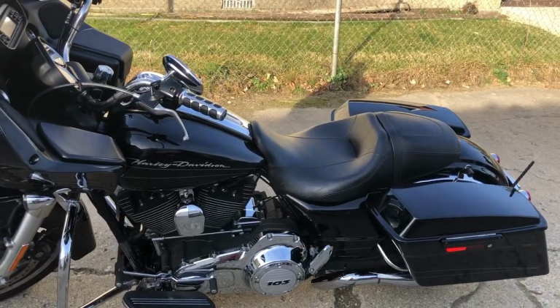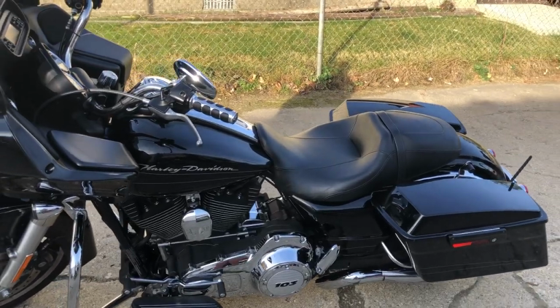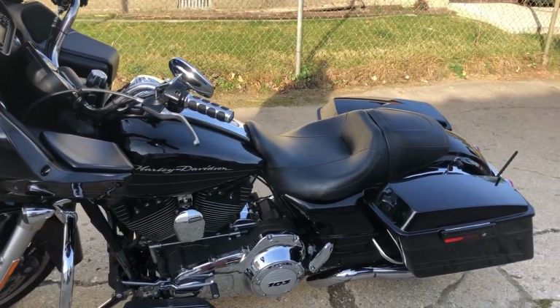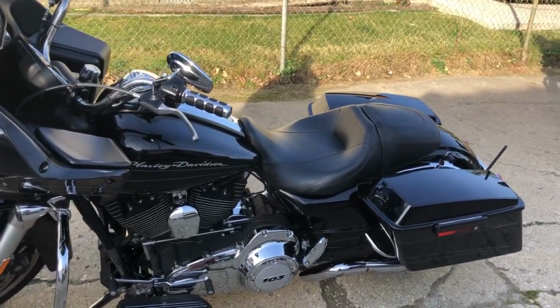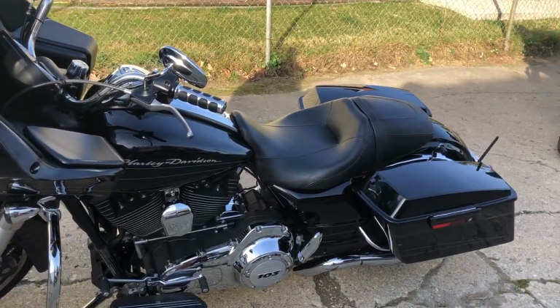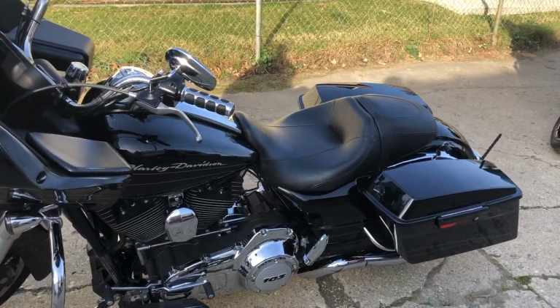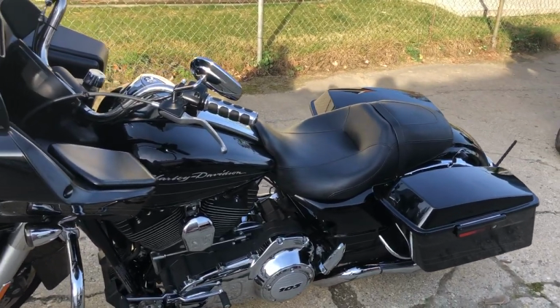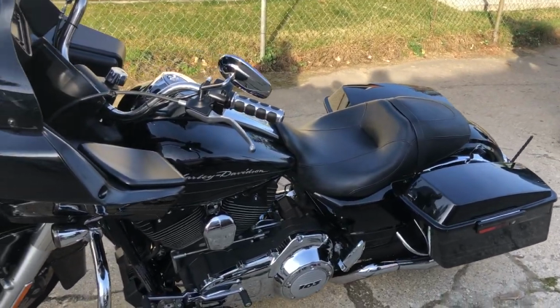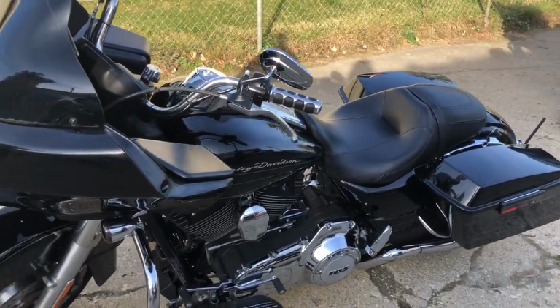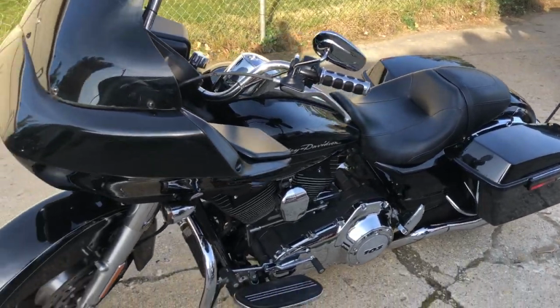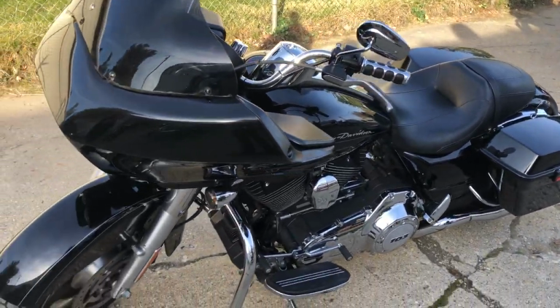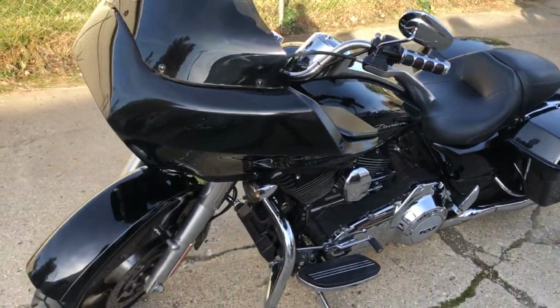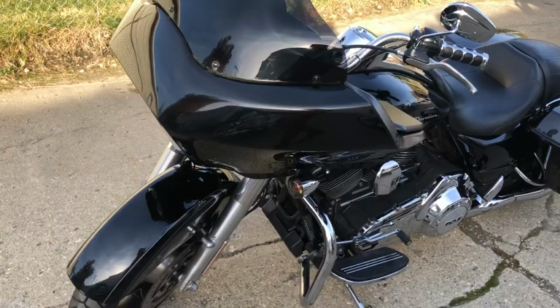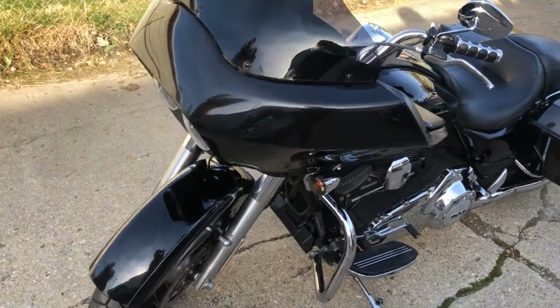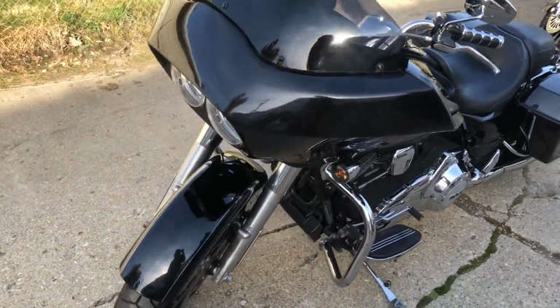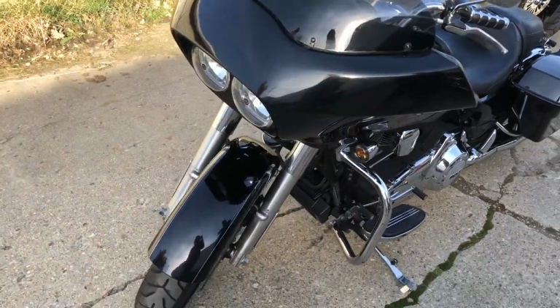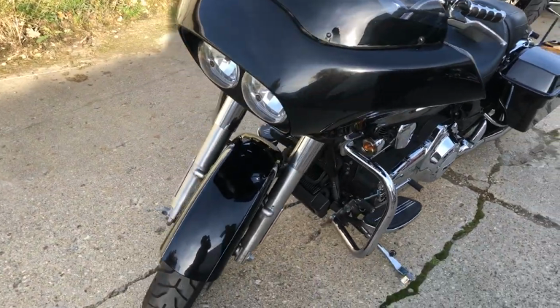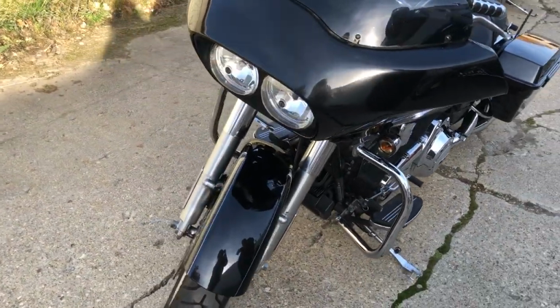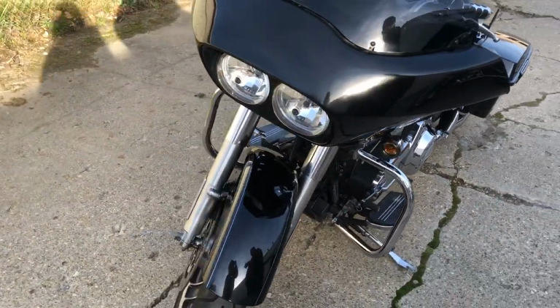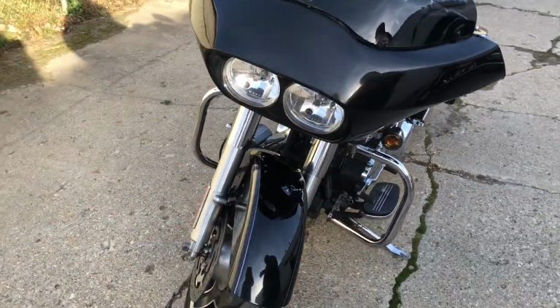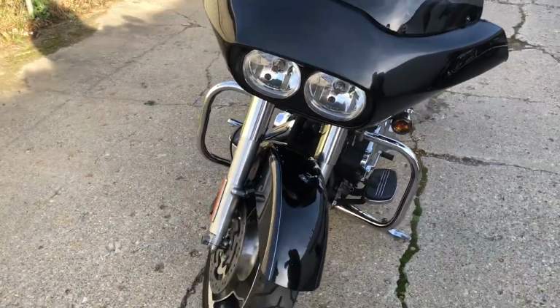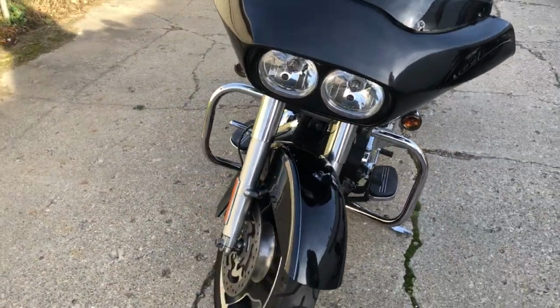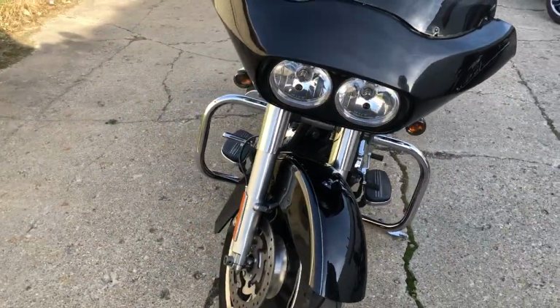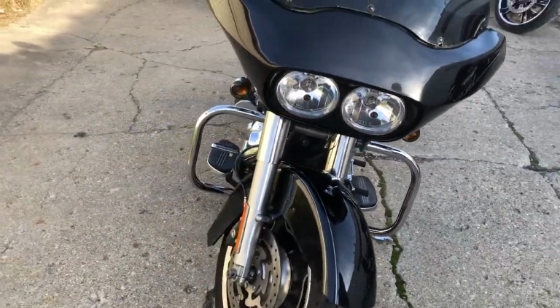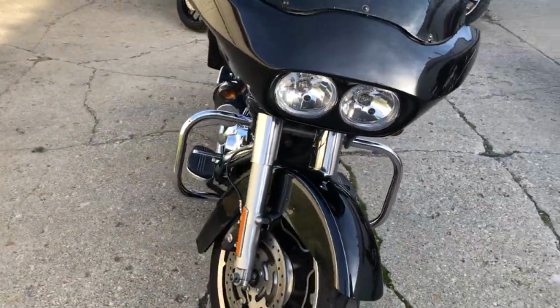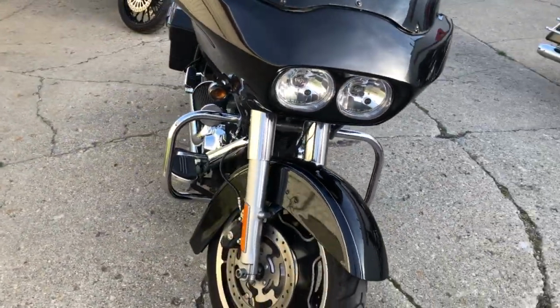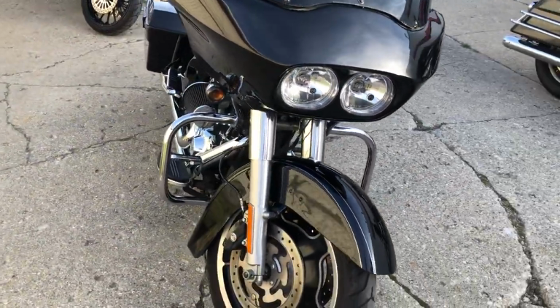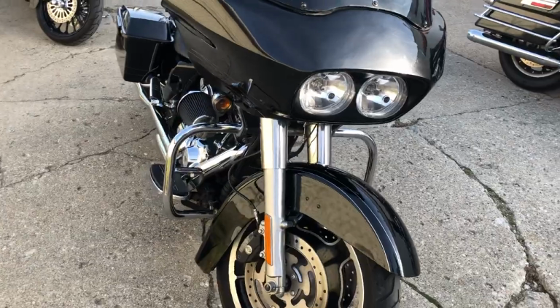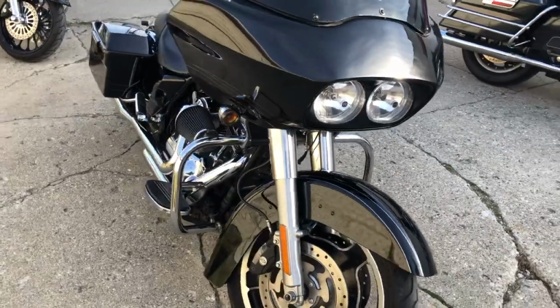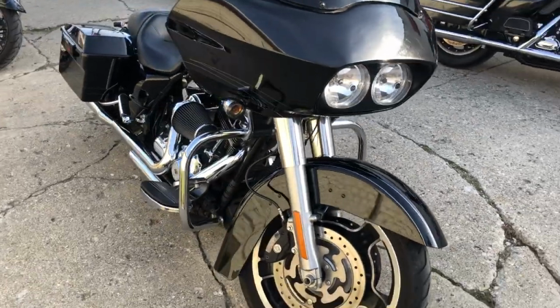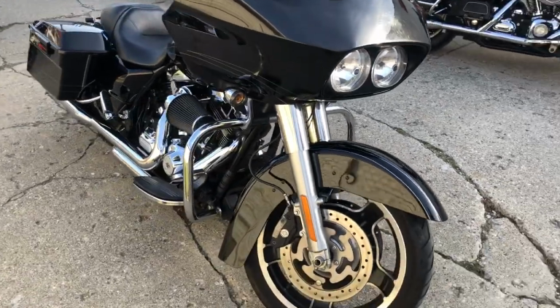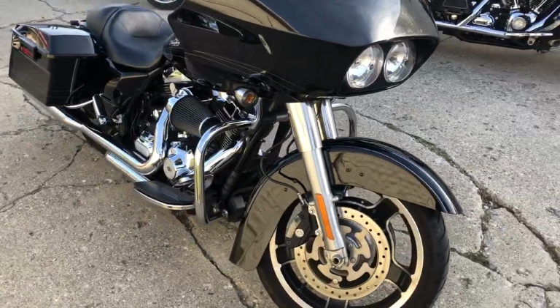Hey guys, ApprovalPowerSports.com here doing some videos on some stuff that just came into the showroom. We've got a 2012 Road Glide Custom for sale. It's got a Stage 1 kit — super clean, high gloss, vivid black paint, tons of chrome.